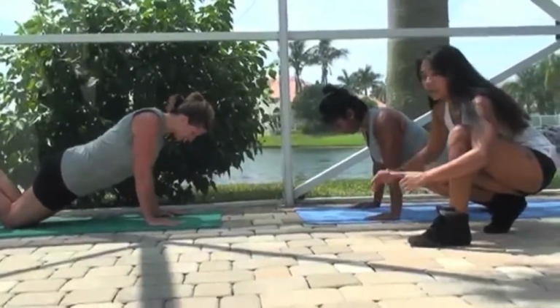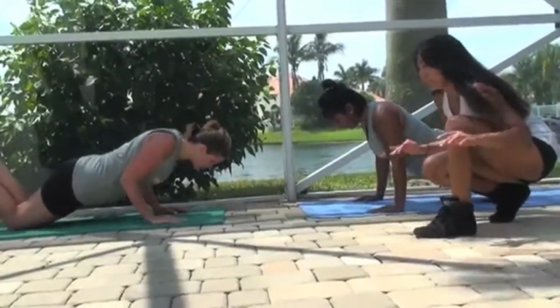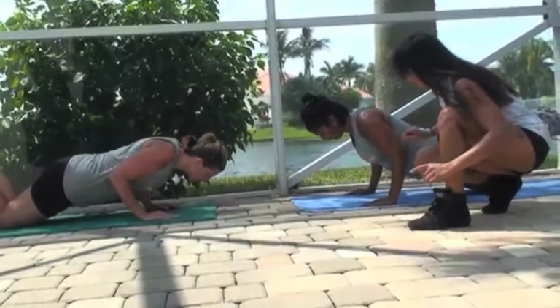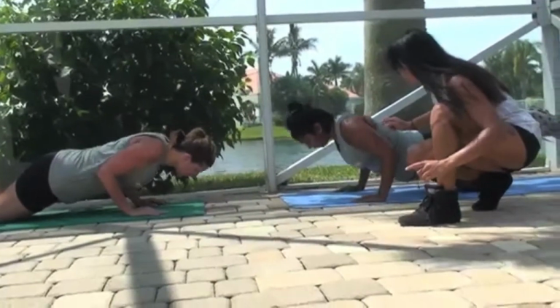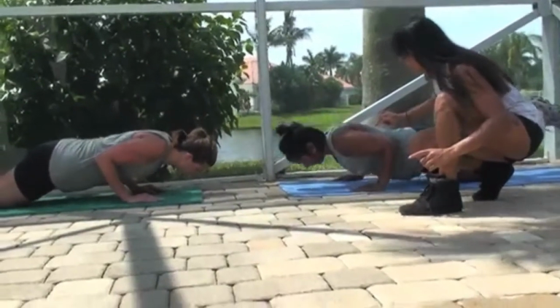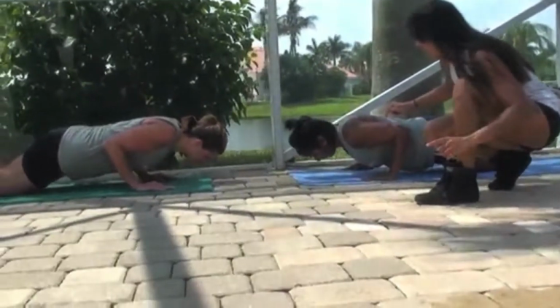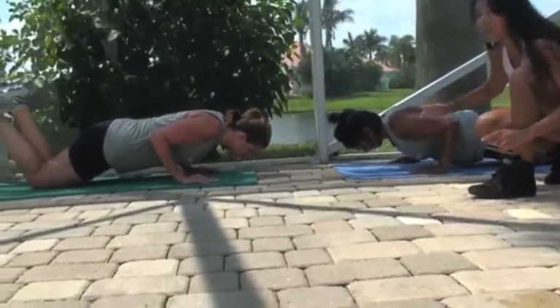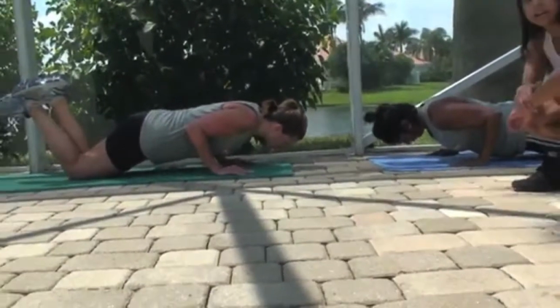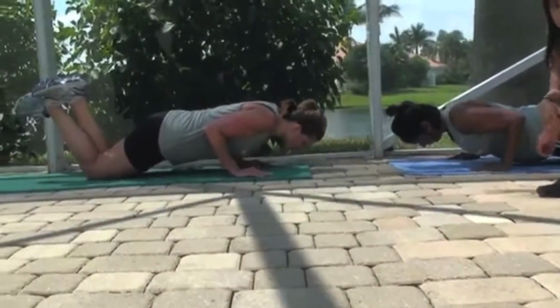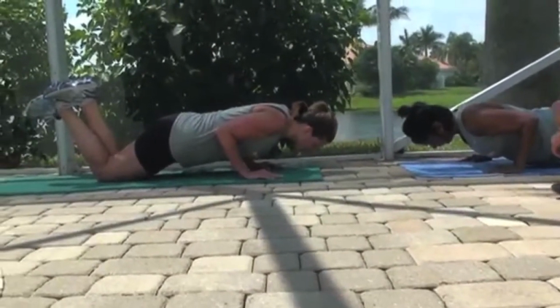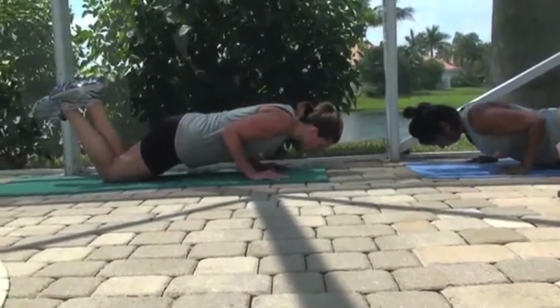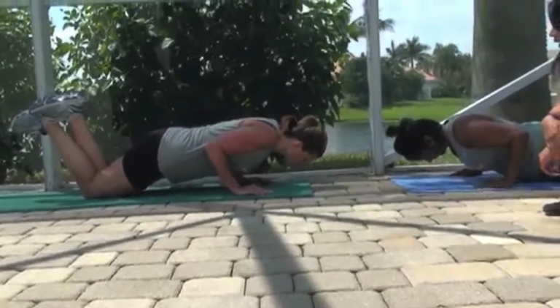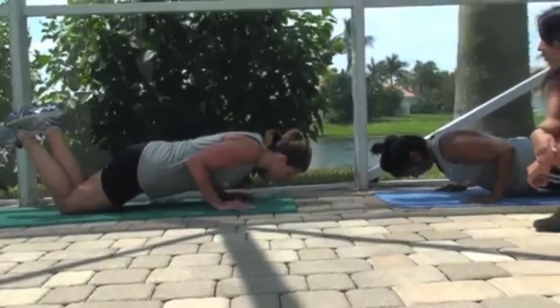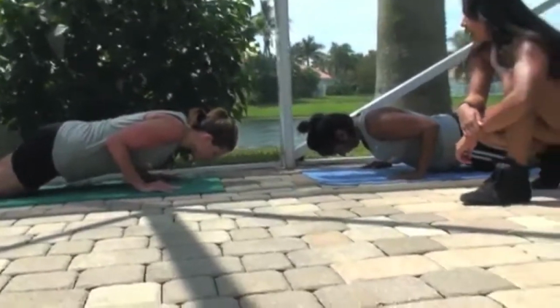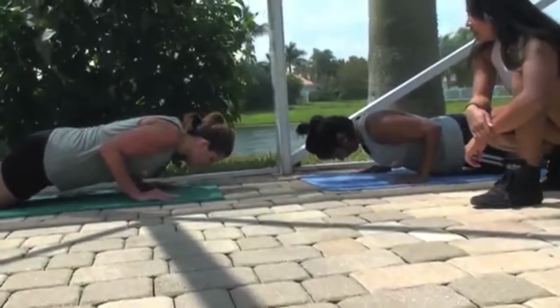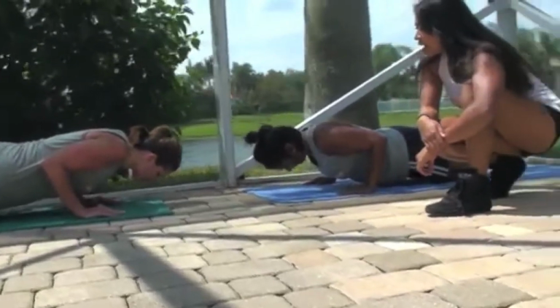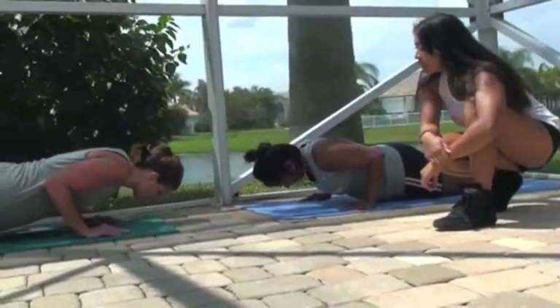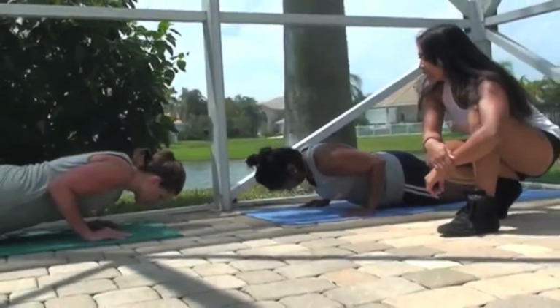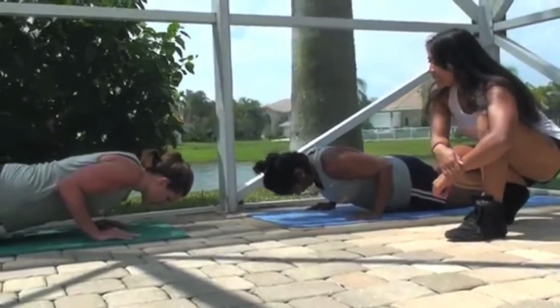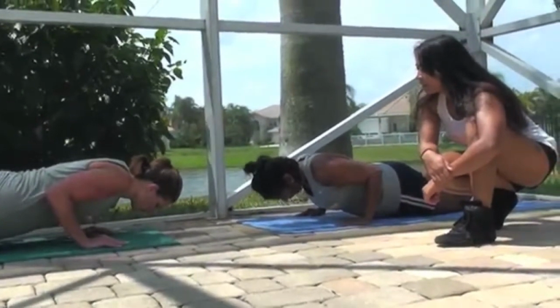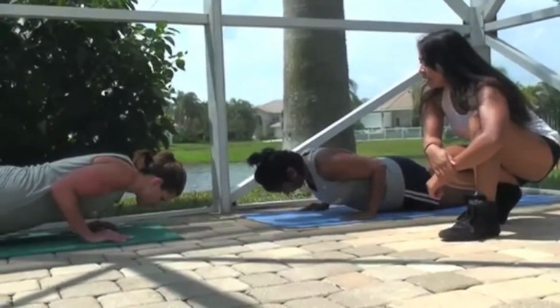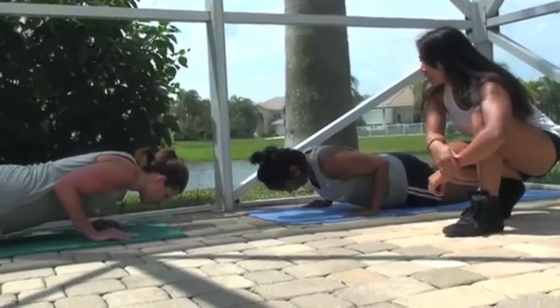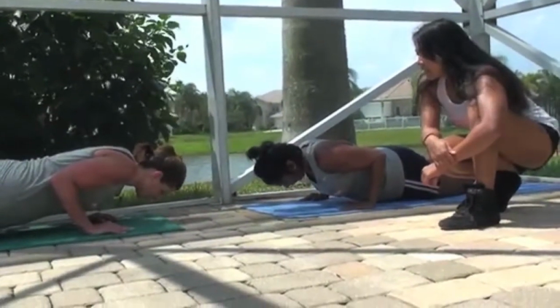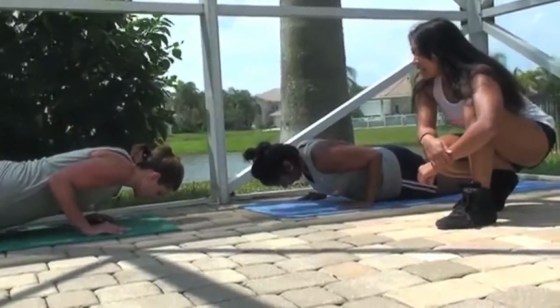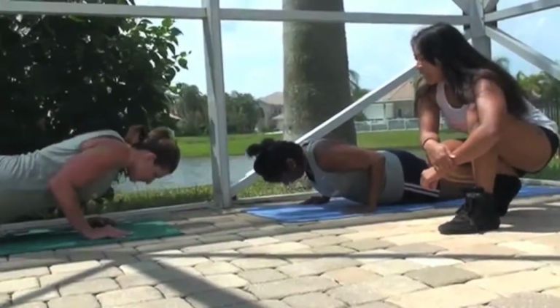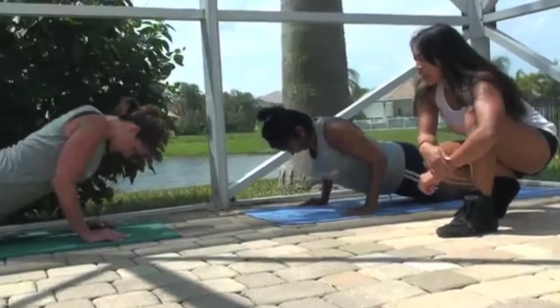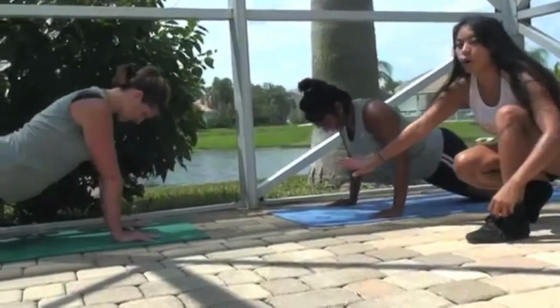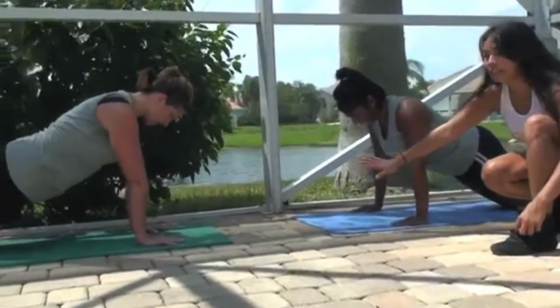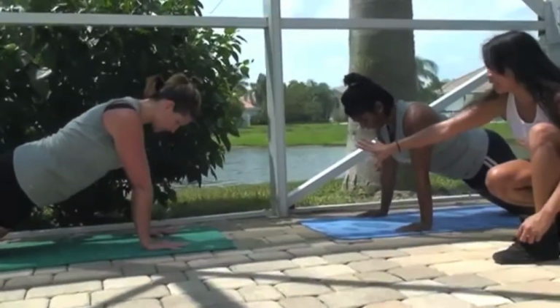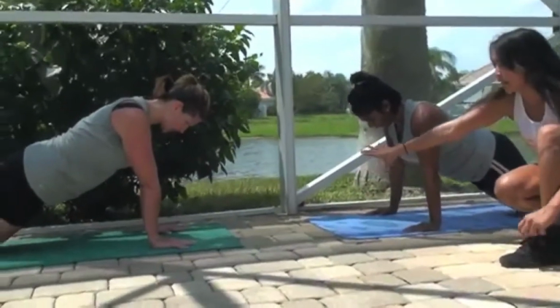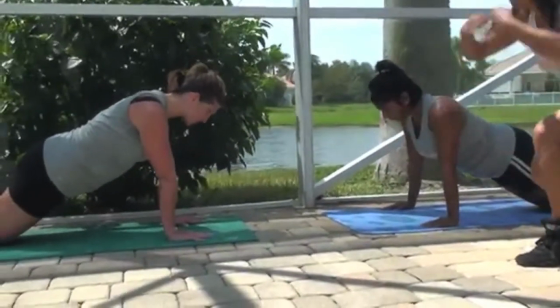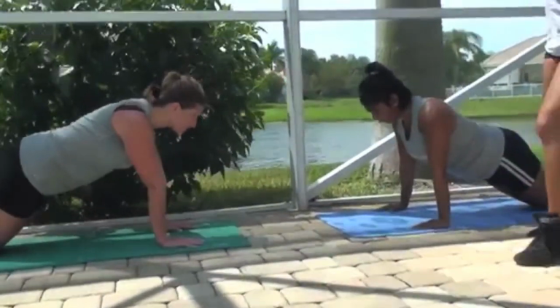Bend those elbows, keeping them close to the body, concentrating on the triceps: one, two, three, four, five, six, seven, eight, nine, ten. Bring it up. Hold for 10 seconds. Take a break.